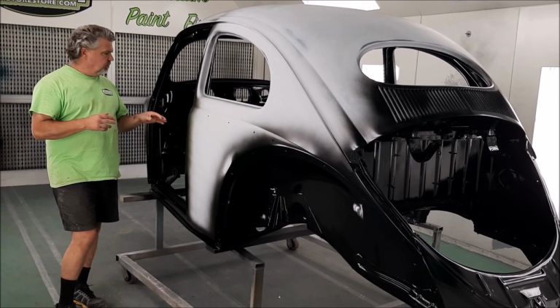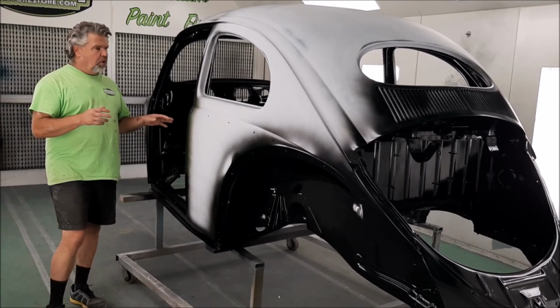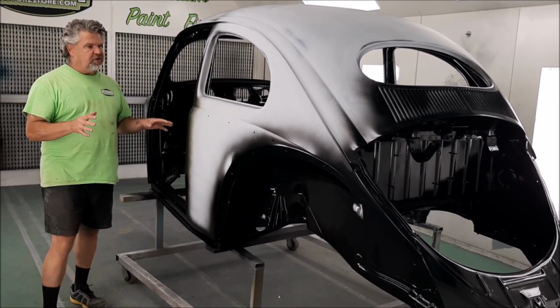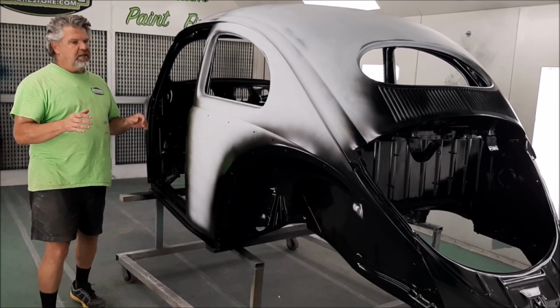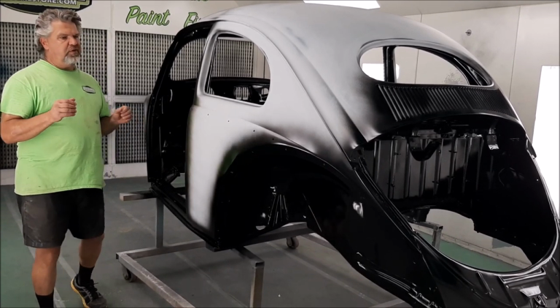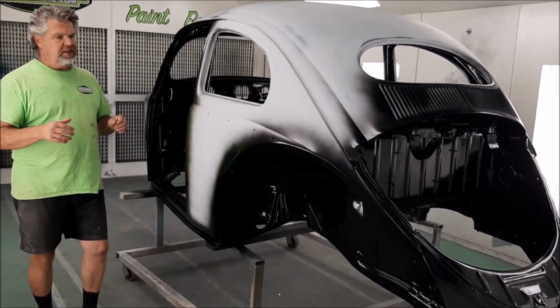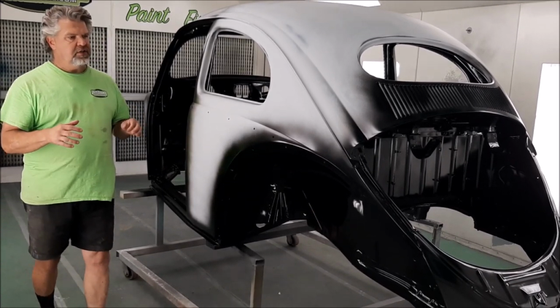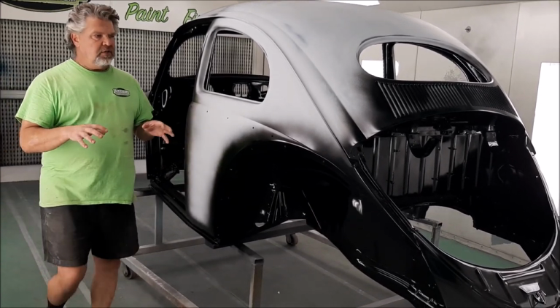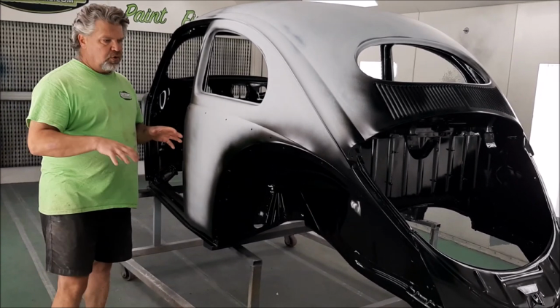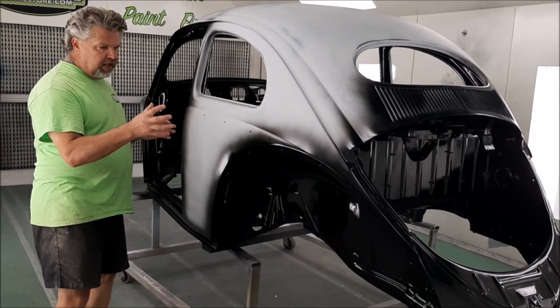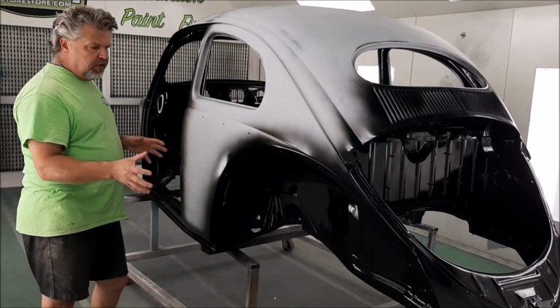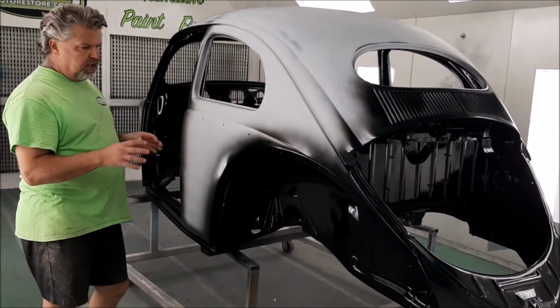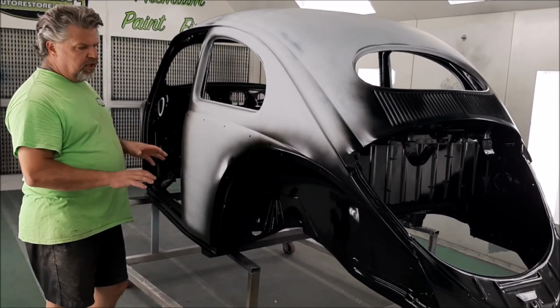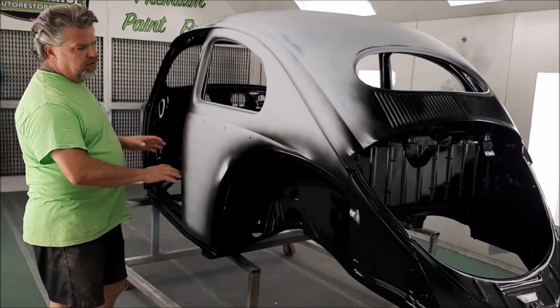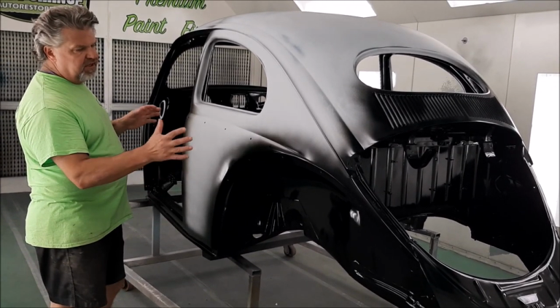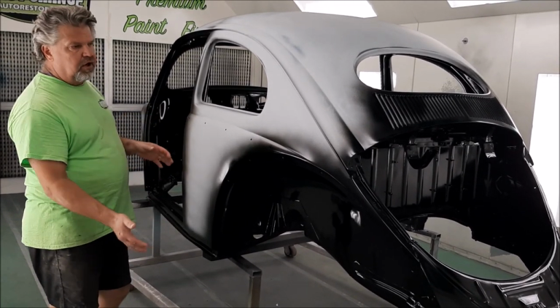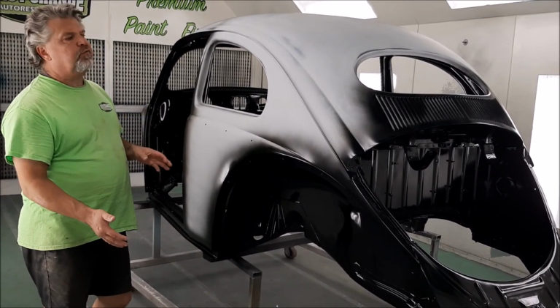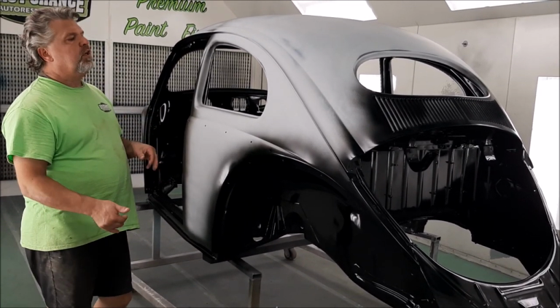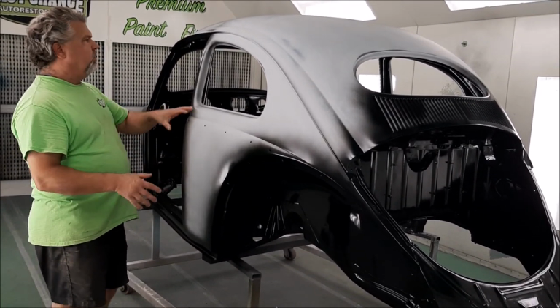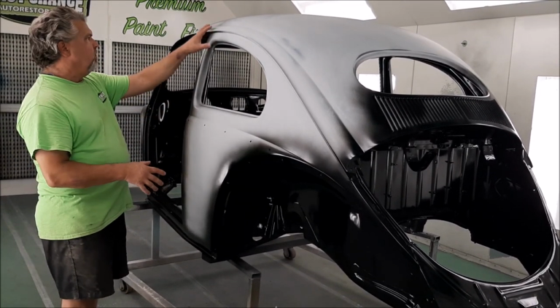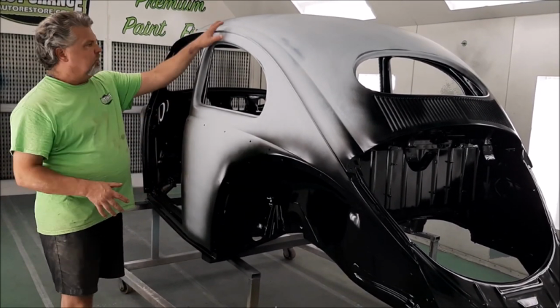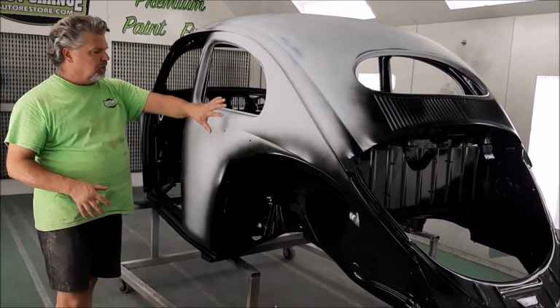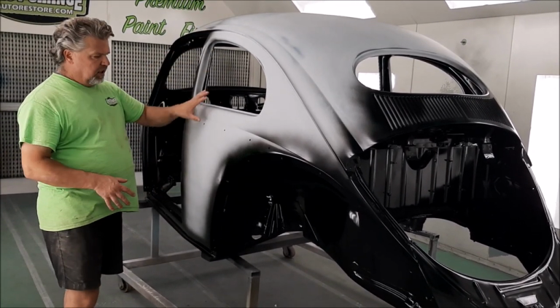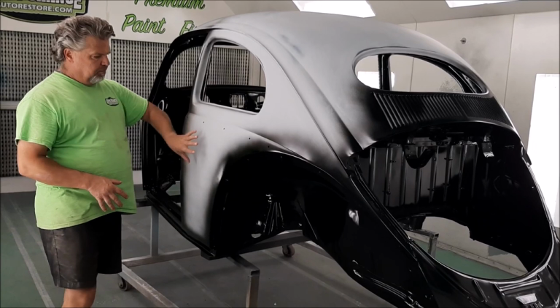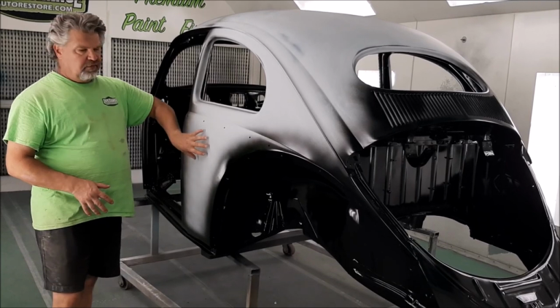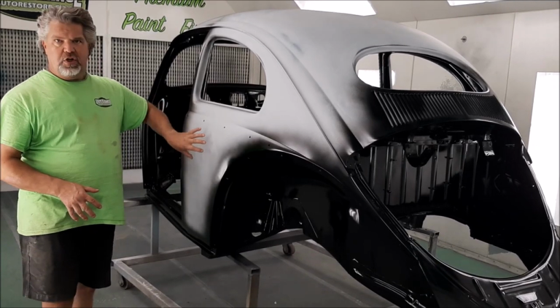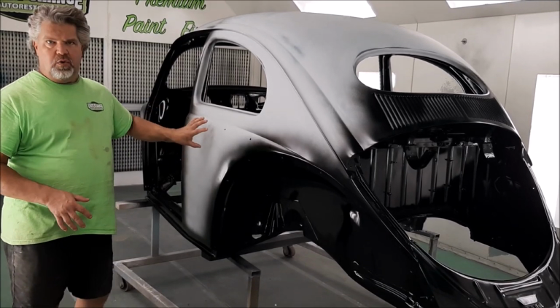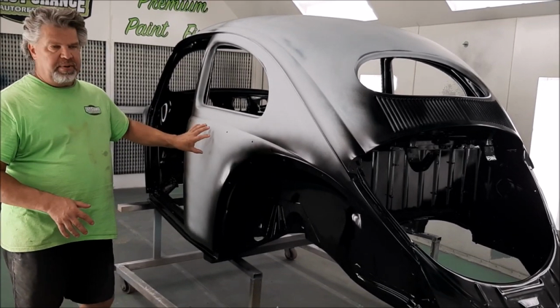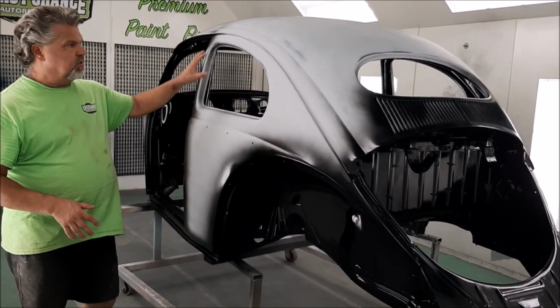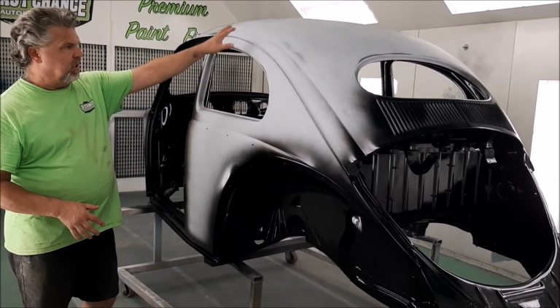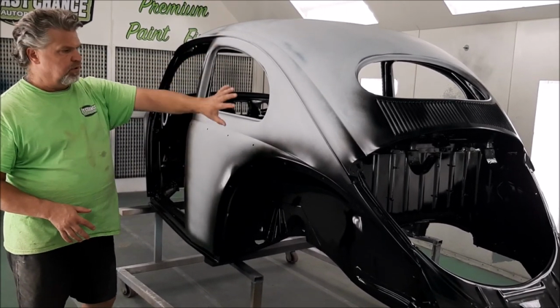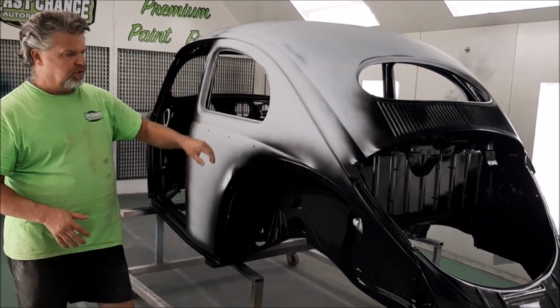What we've done is we've painted the tricky areas that we're going to end up masking off before we do the final paint finish on the normal panels, like the exterior panels.